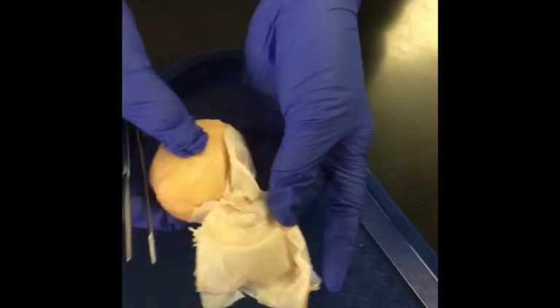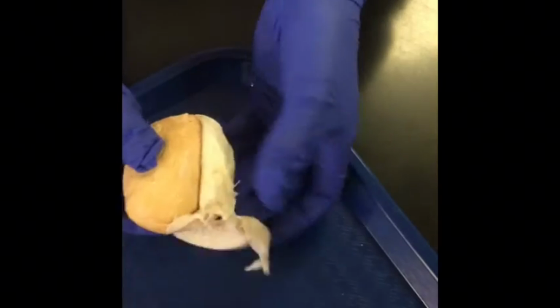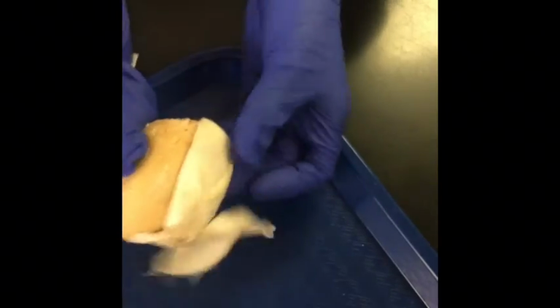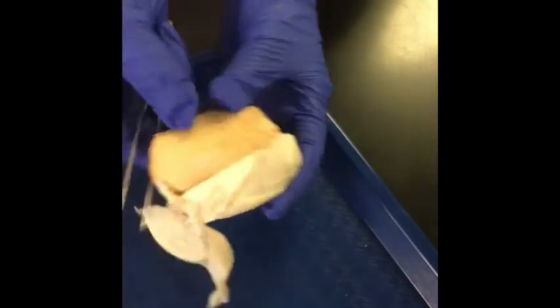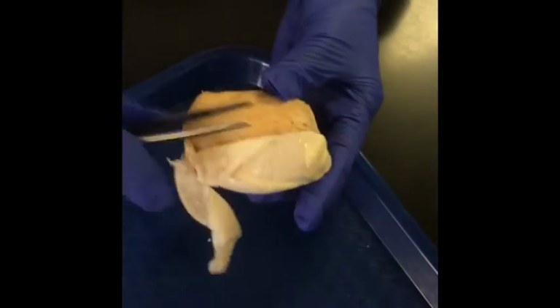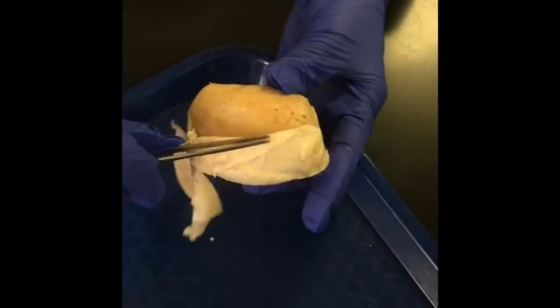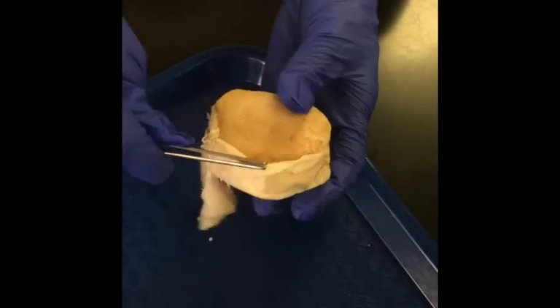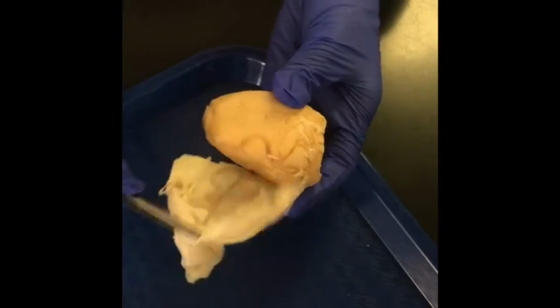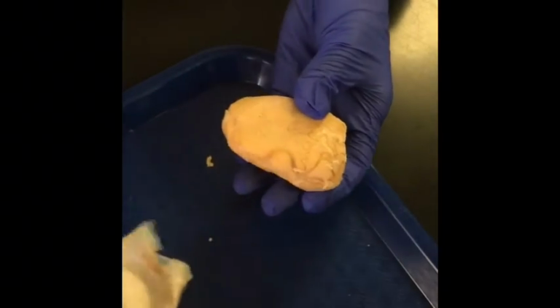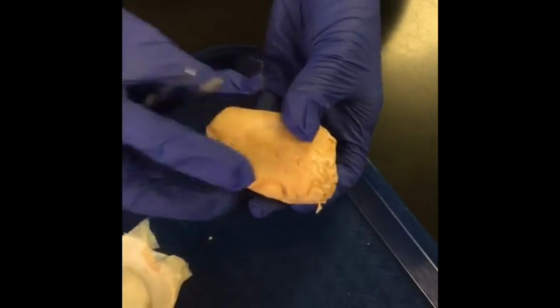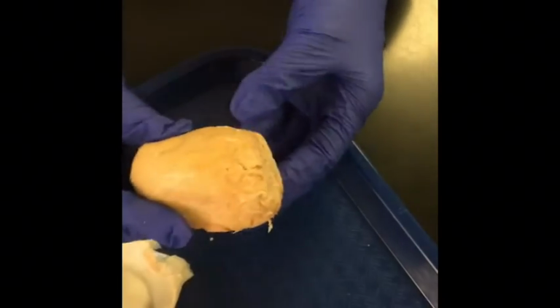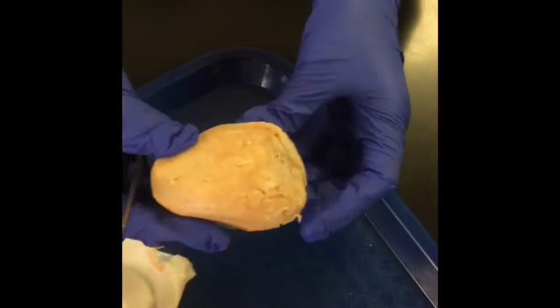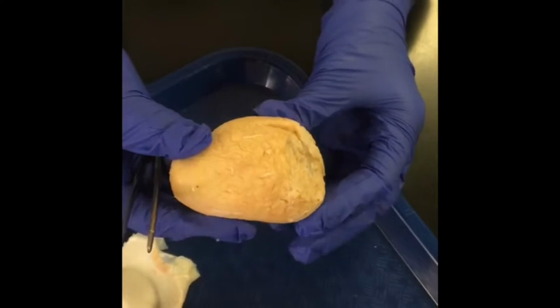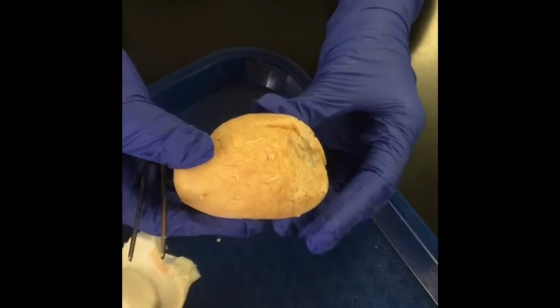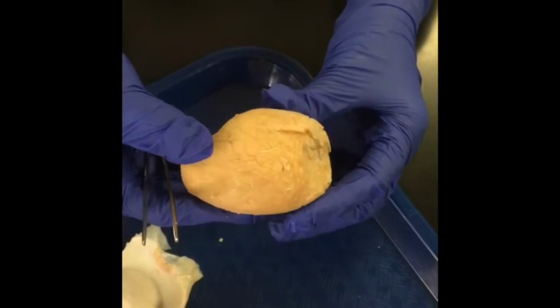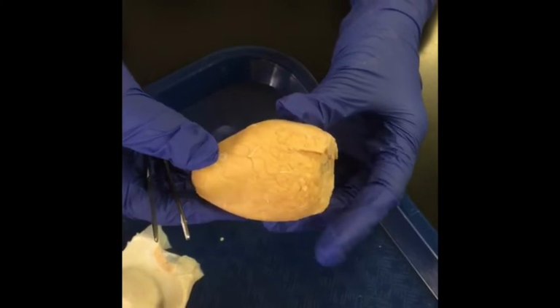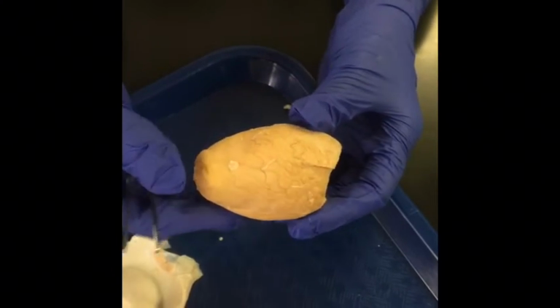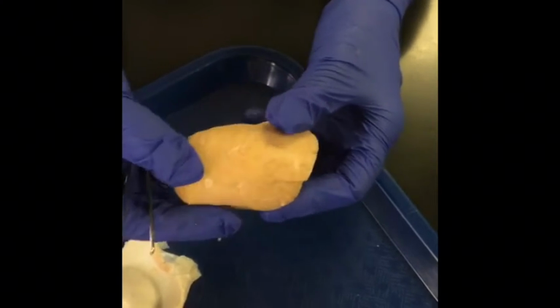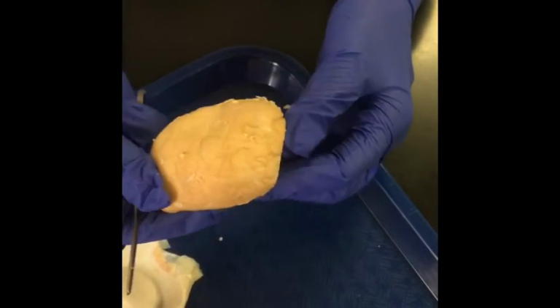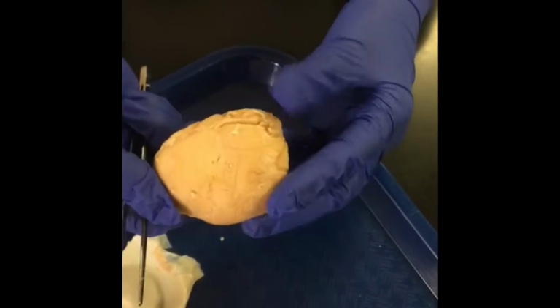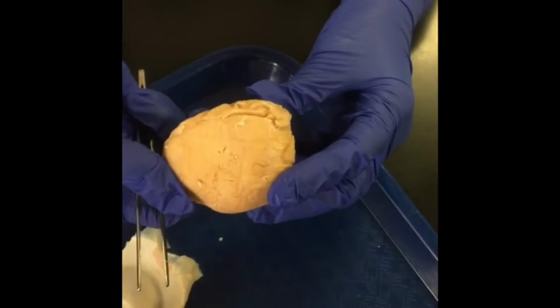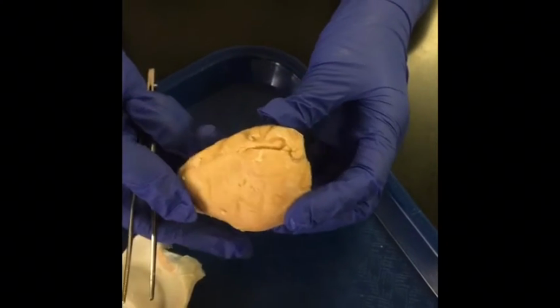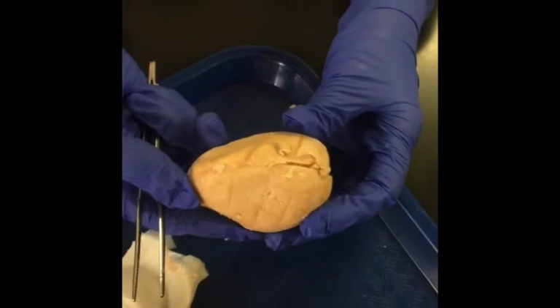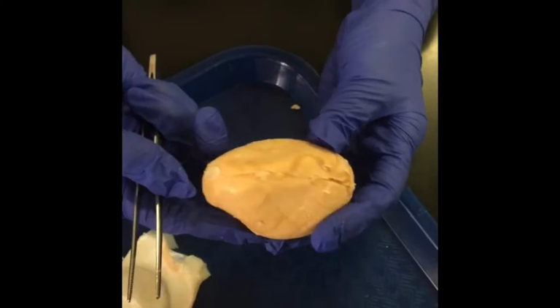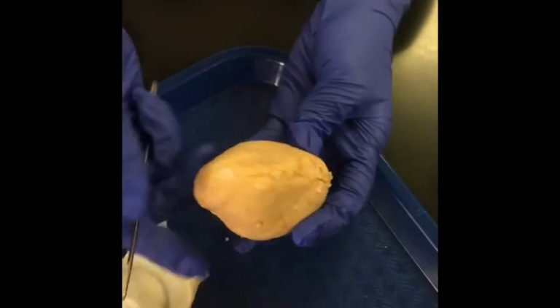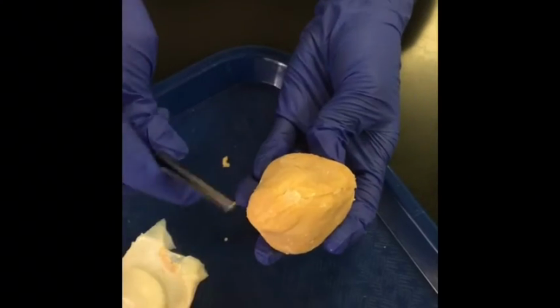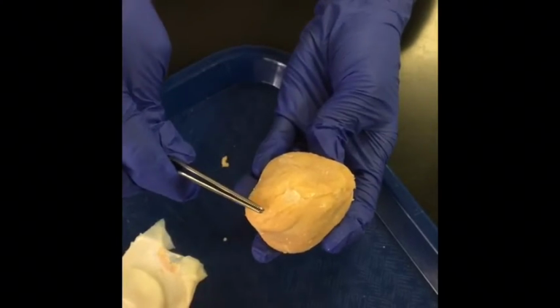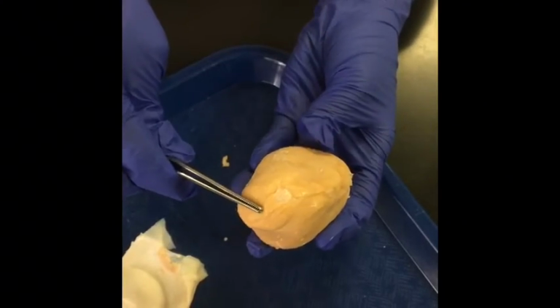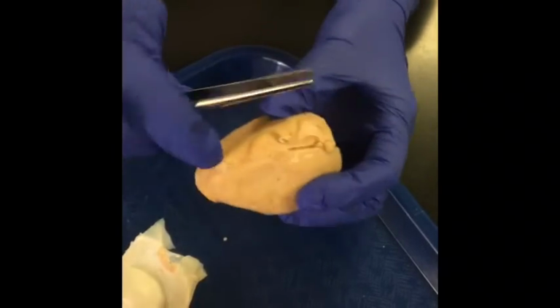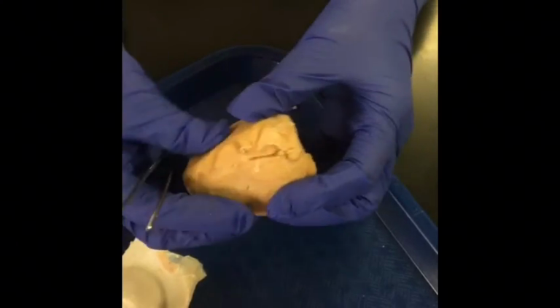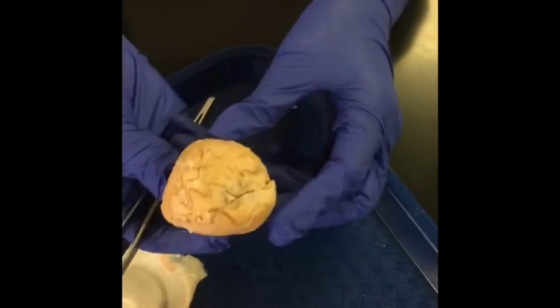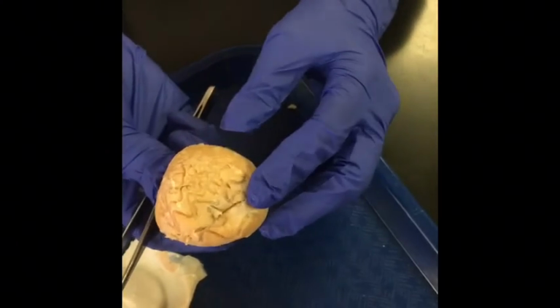So once you skin it off, this yellow thing is called the testes. The fancy word for it is tunica albuginea, and it's just a thick connective tissue capsule. Again, here's the tail and the head.